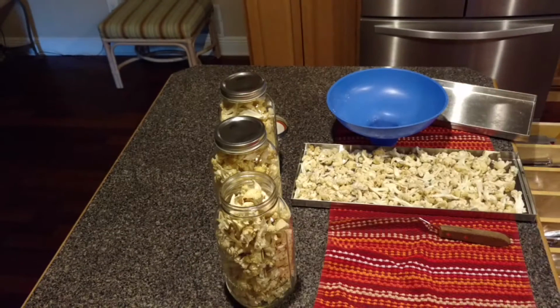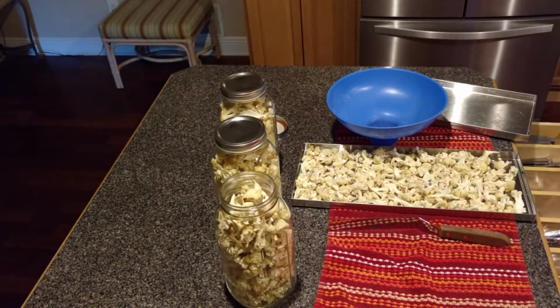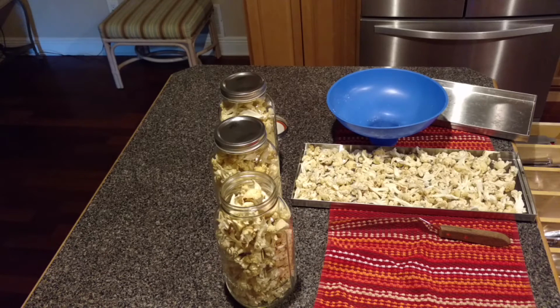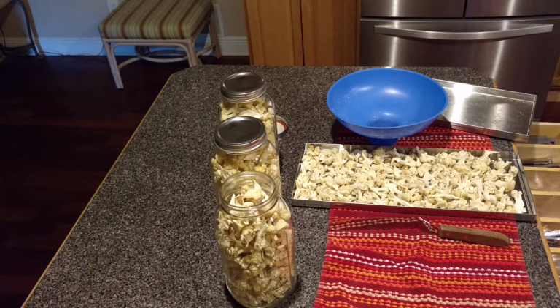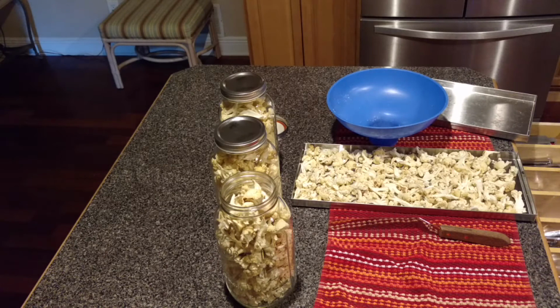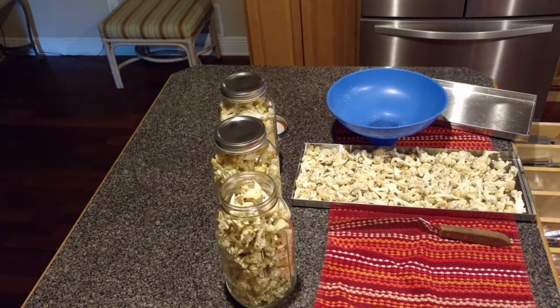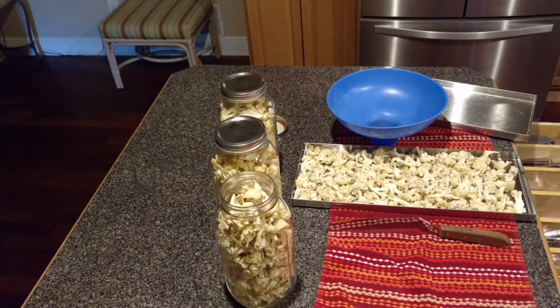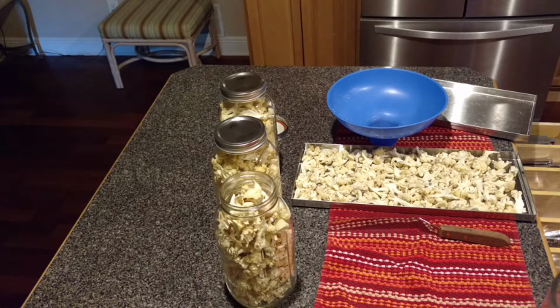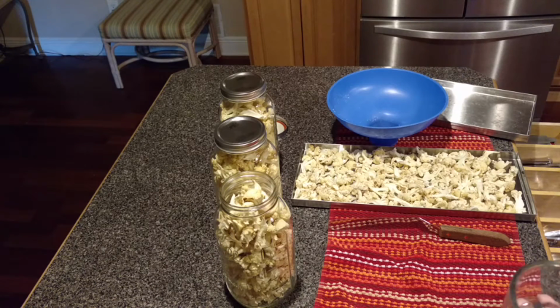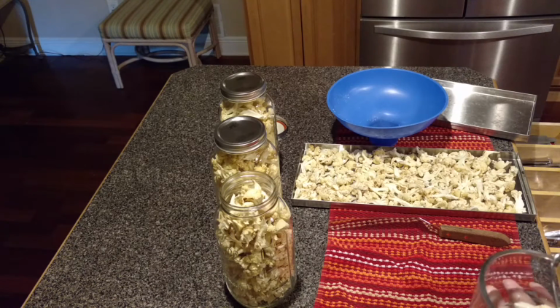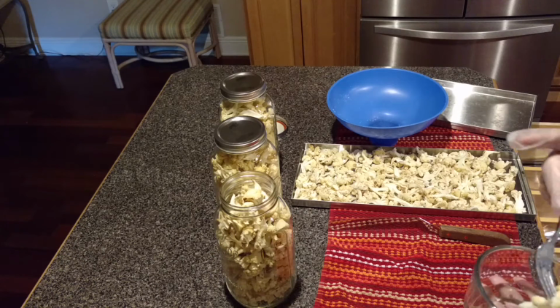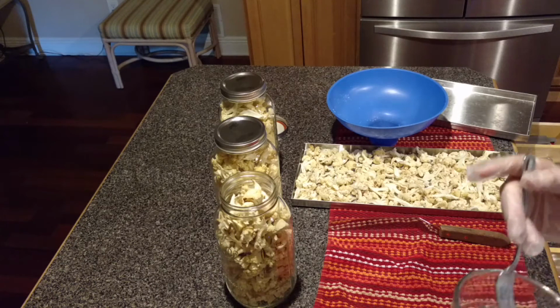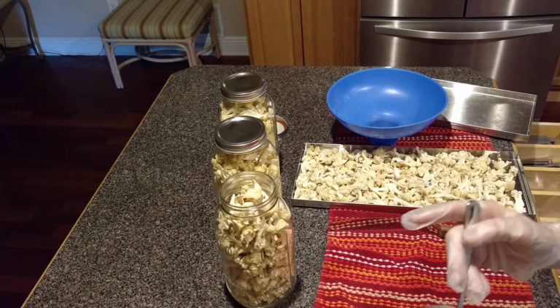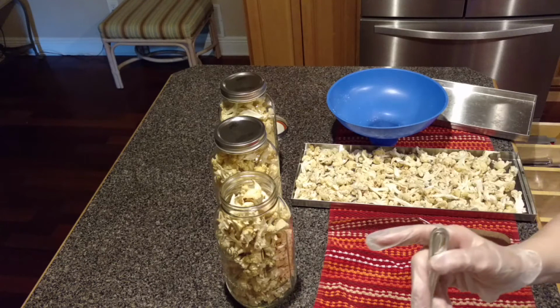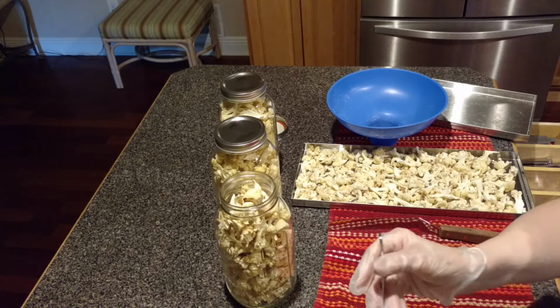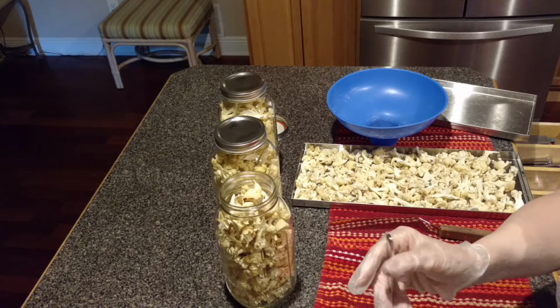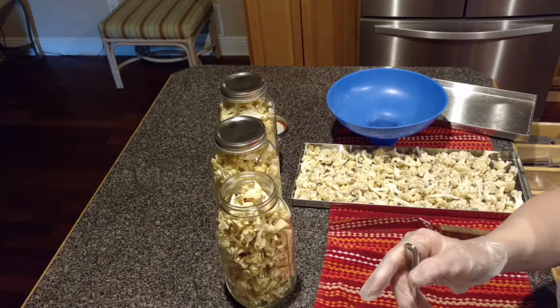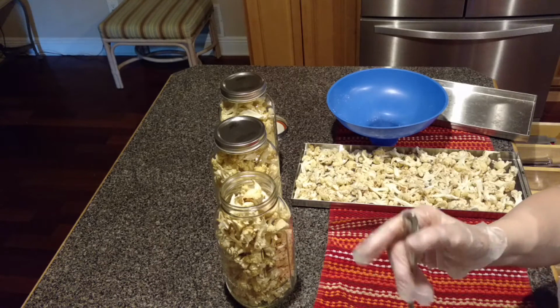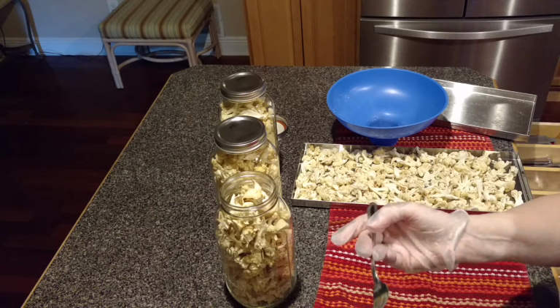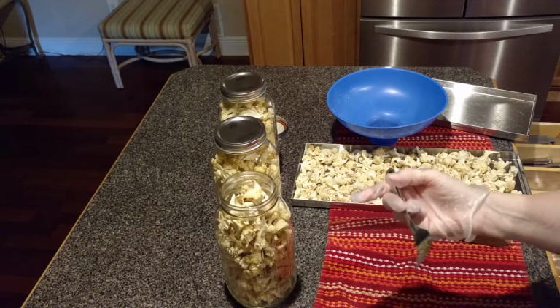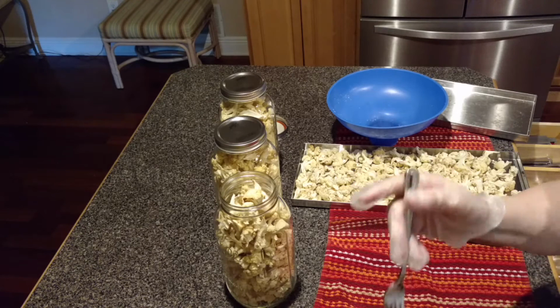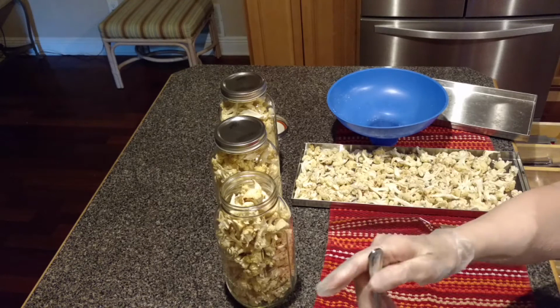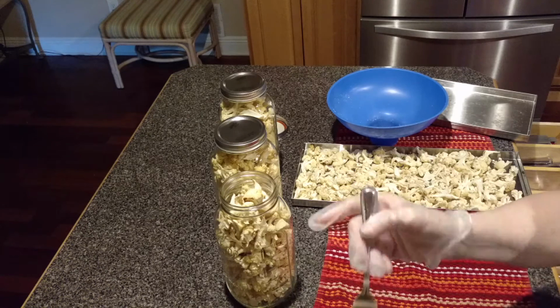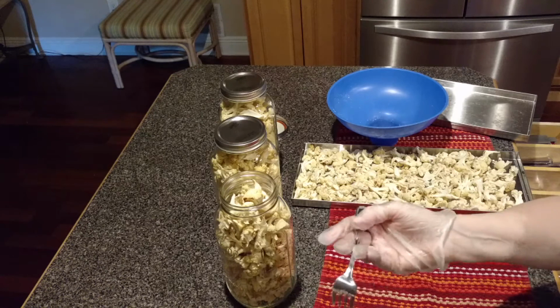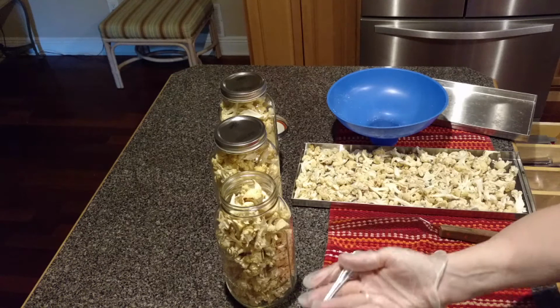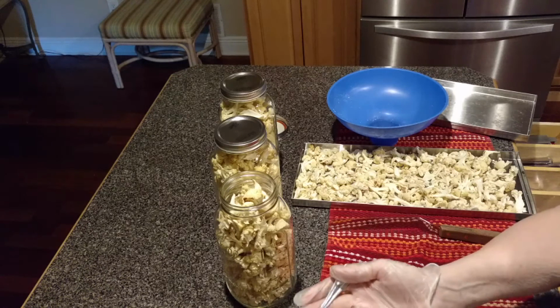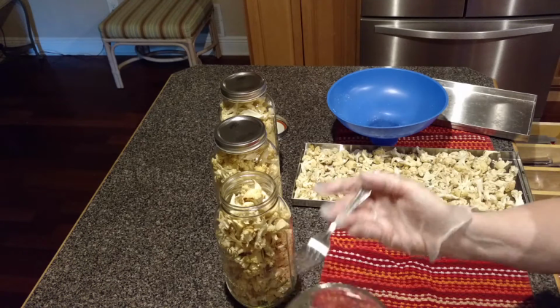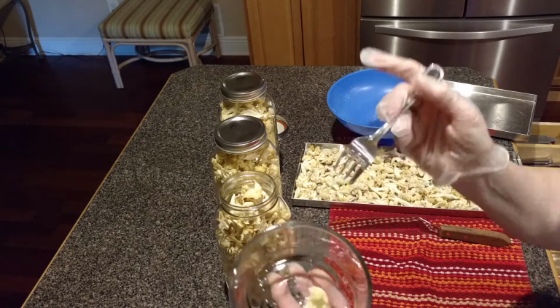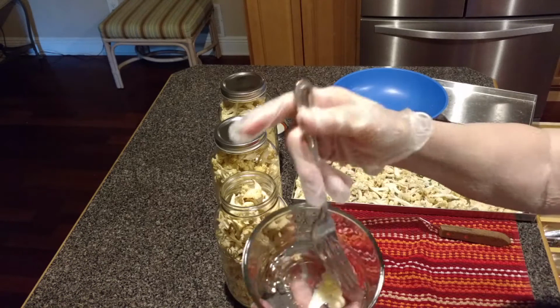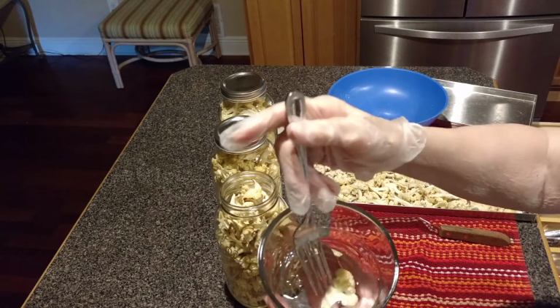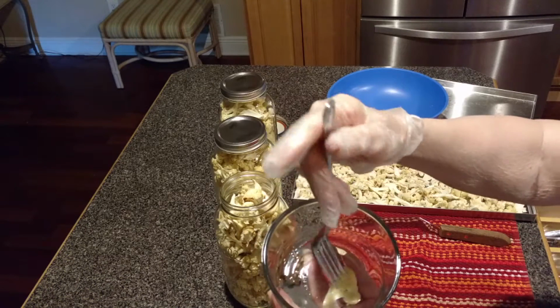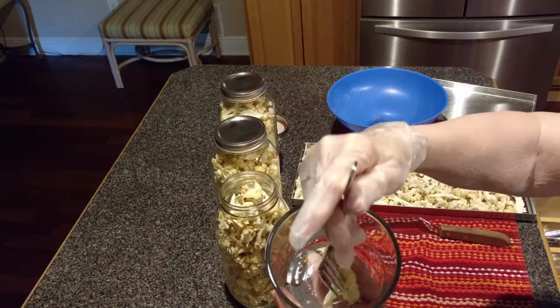Let me taste that. Mmm, it has the texture, taste, everything just as if I had taken it right off the stove and it had been steamed.